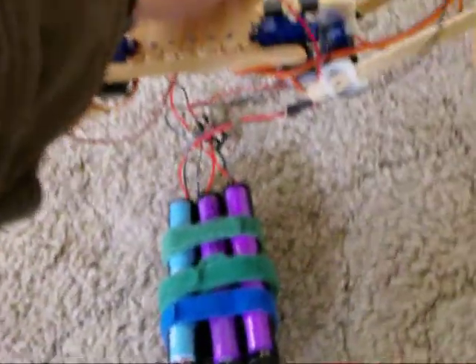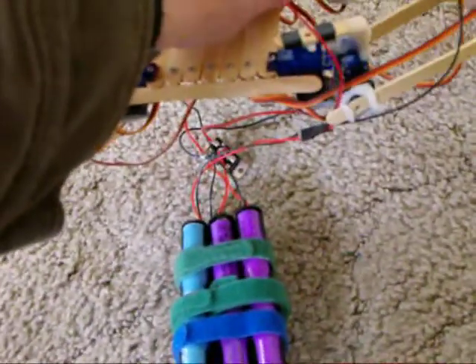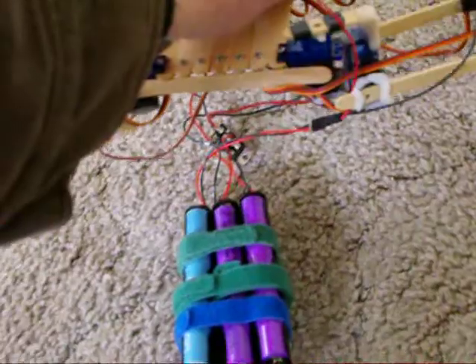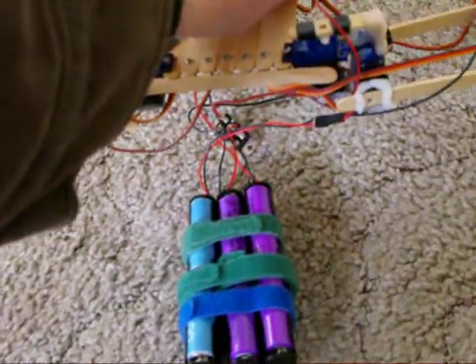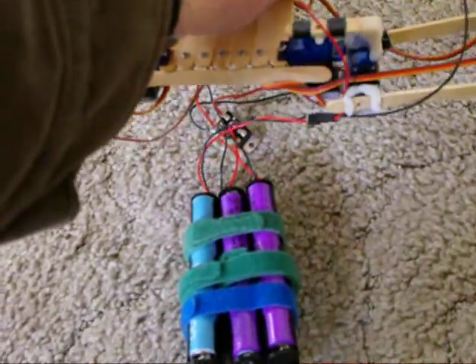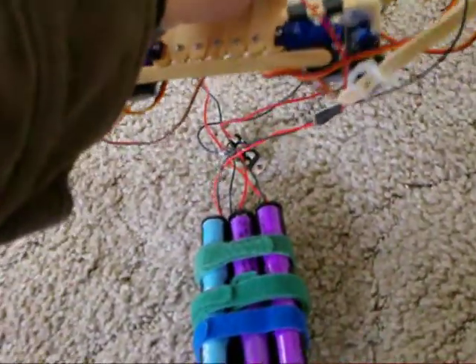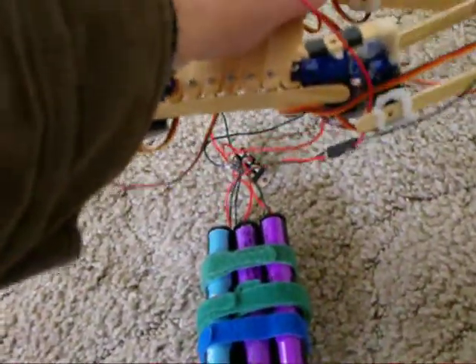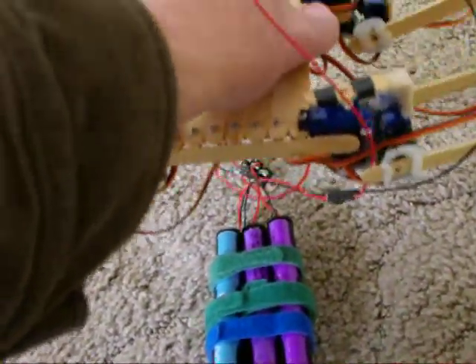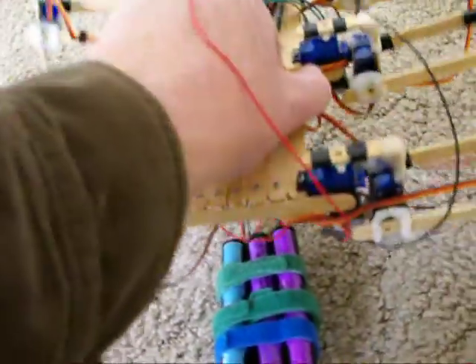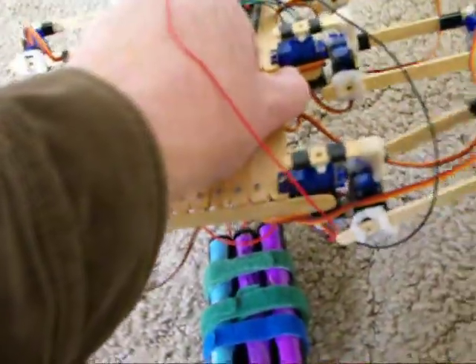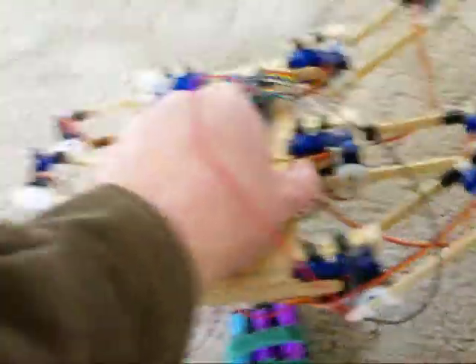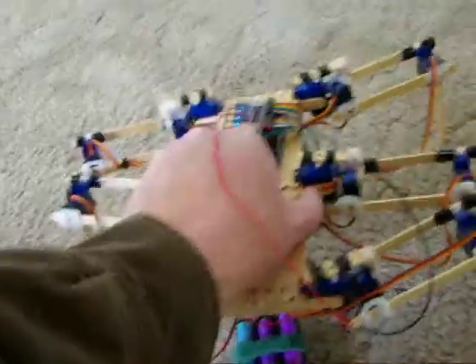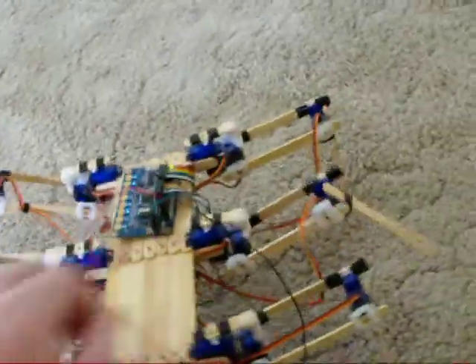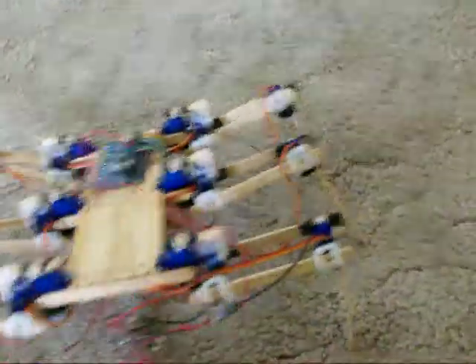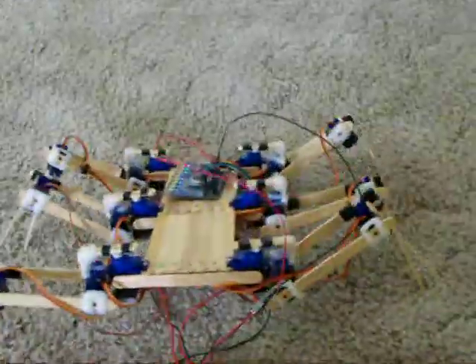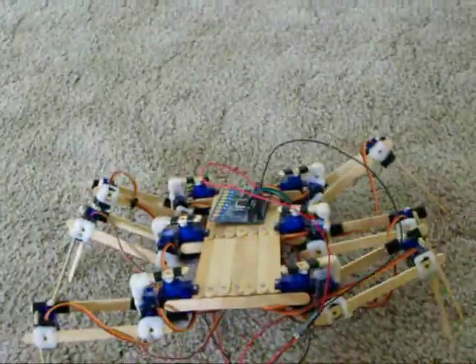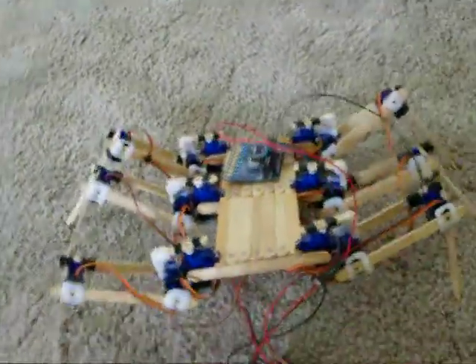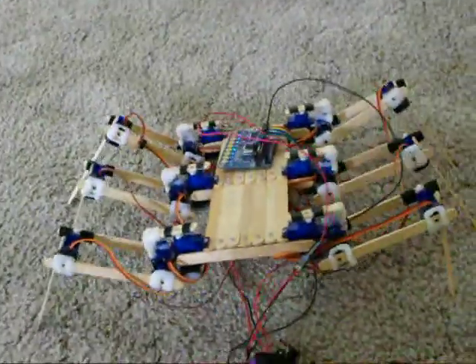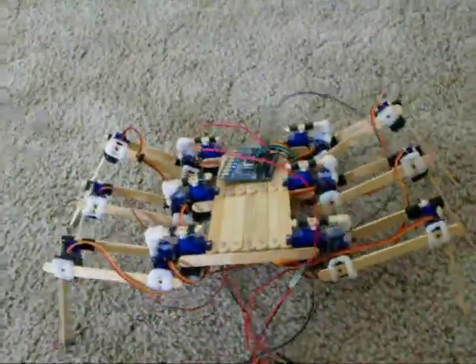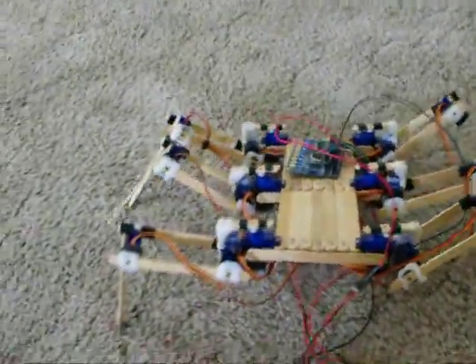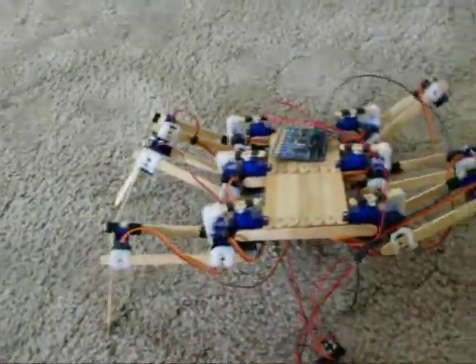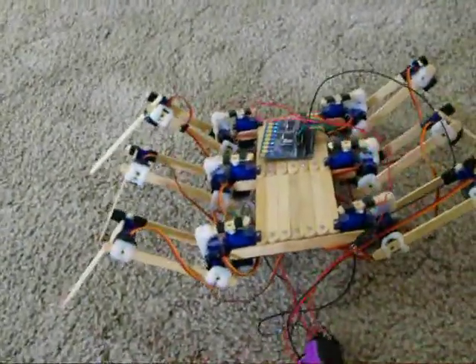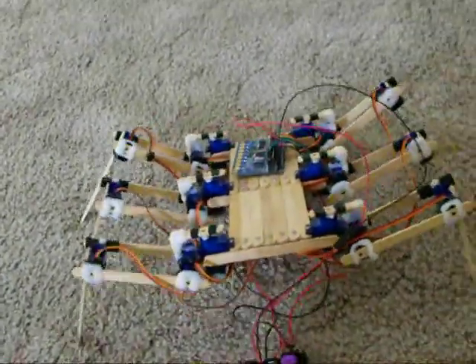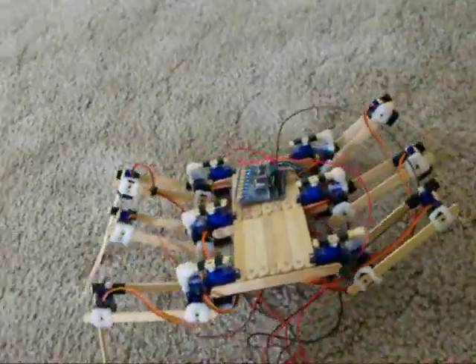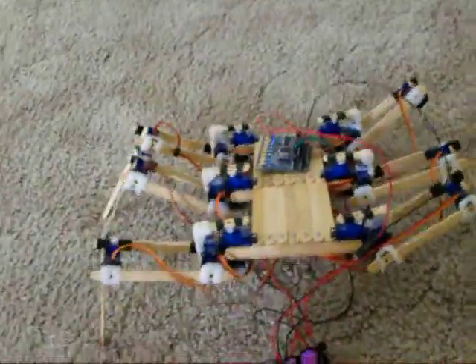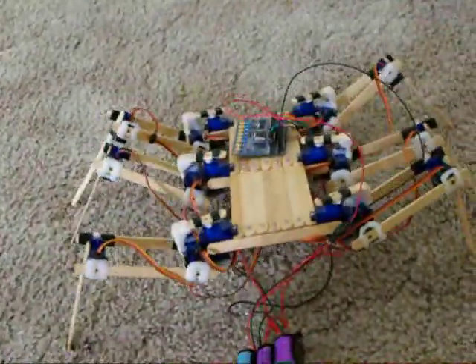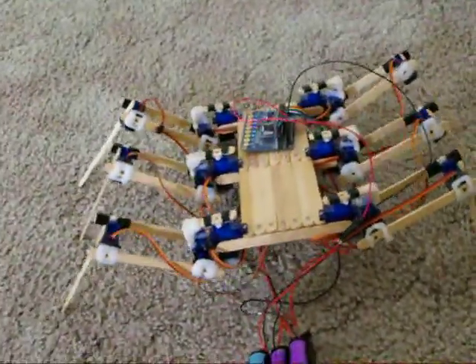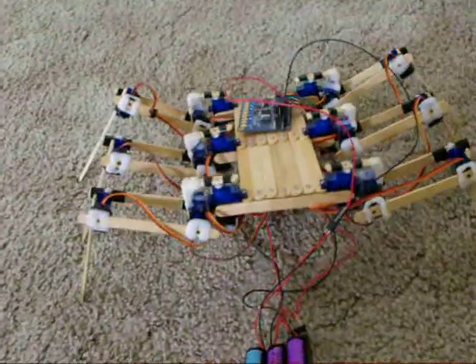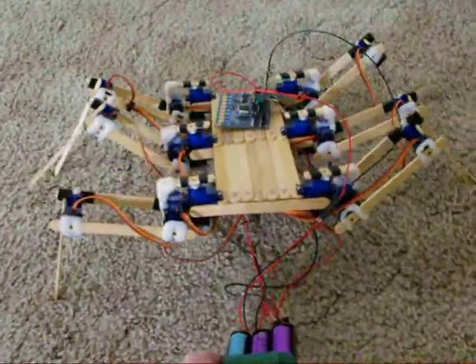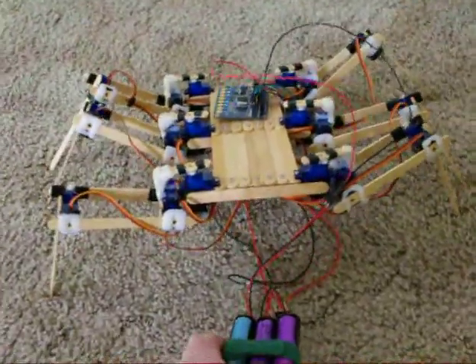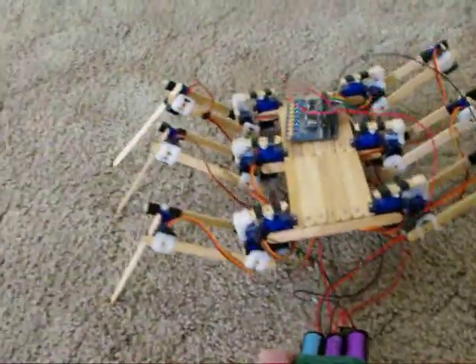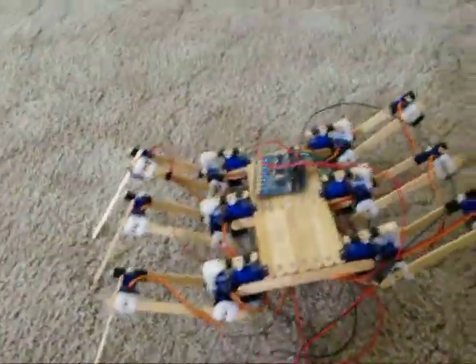Let's see if it can support itself — I'll try to grab the battery pack at the same time so we can keep it tethered. But nope, it kind of caves. Doesn't quite have enough gumption to lift itself up. The legs are much too long.